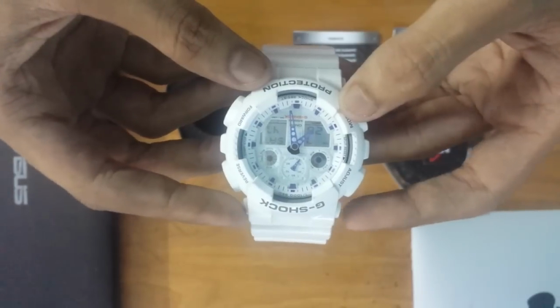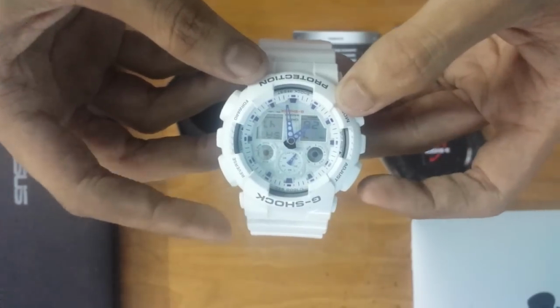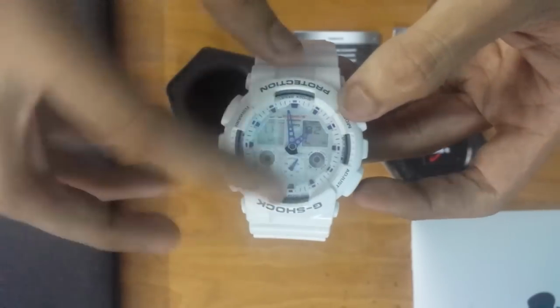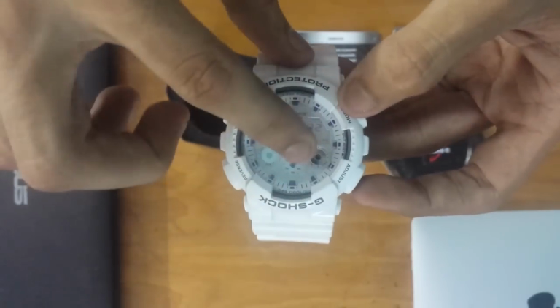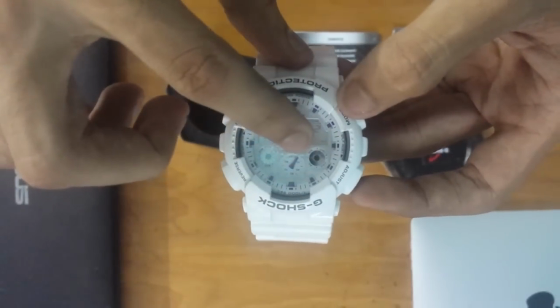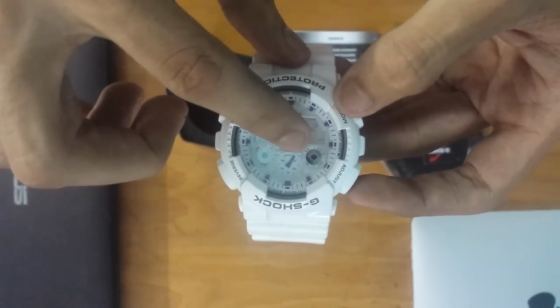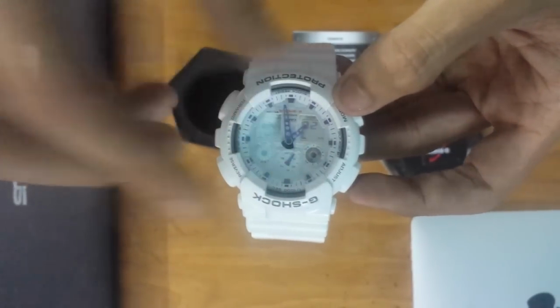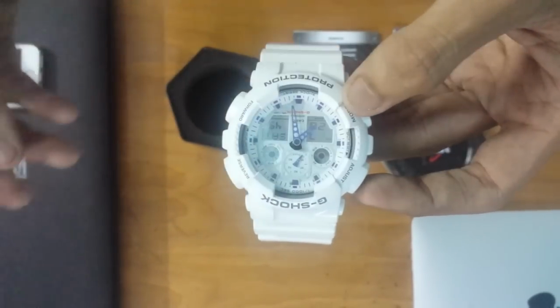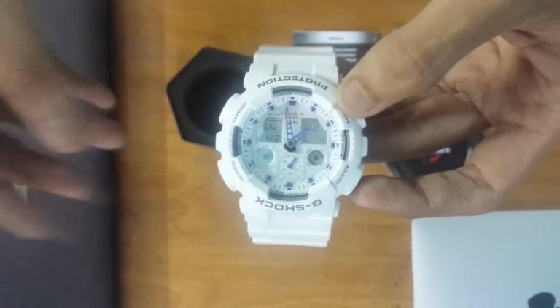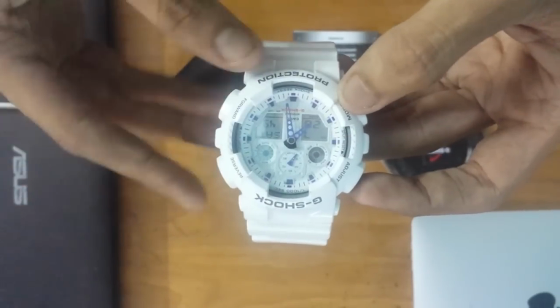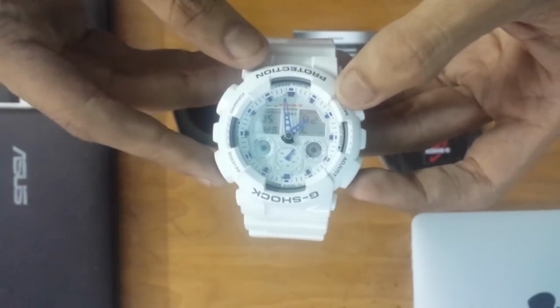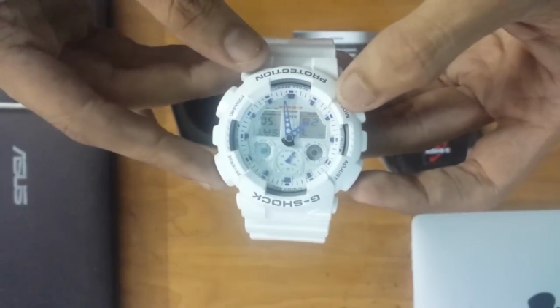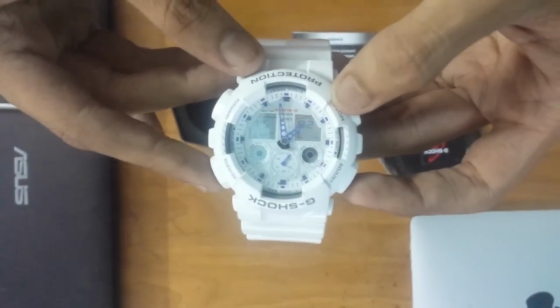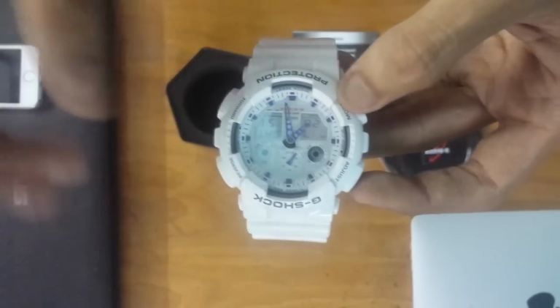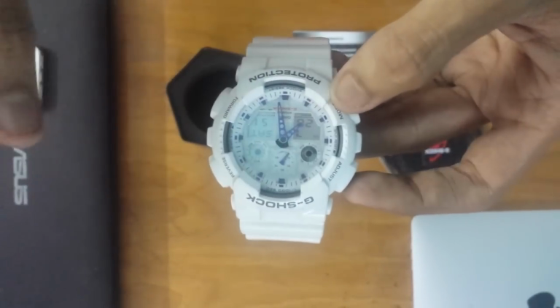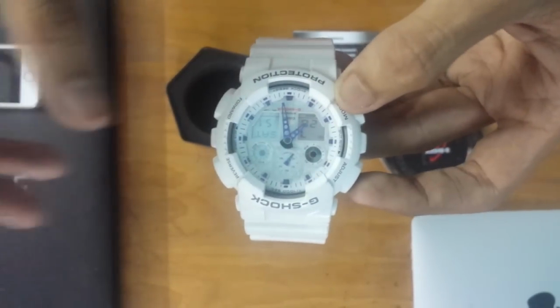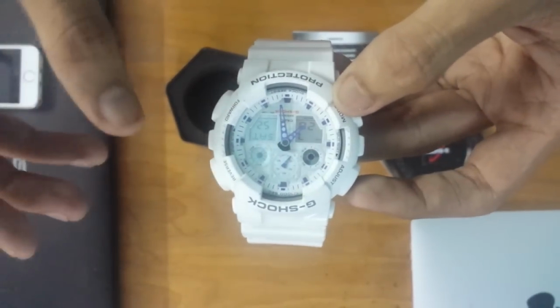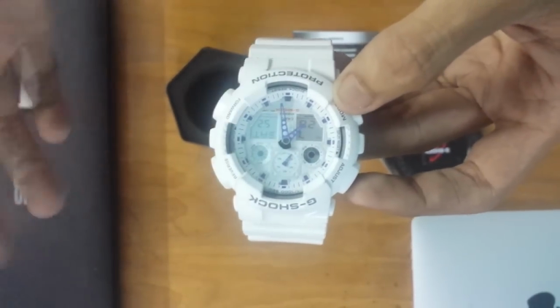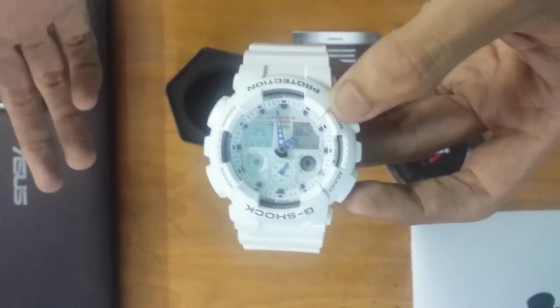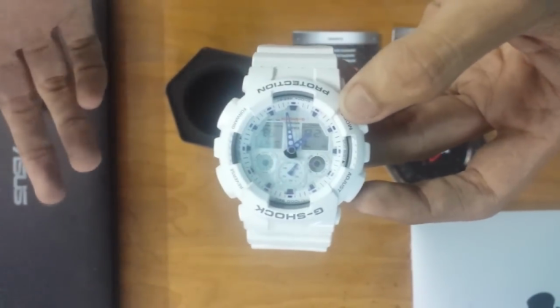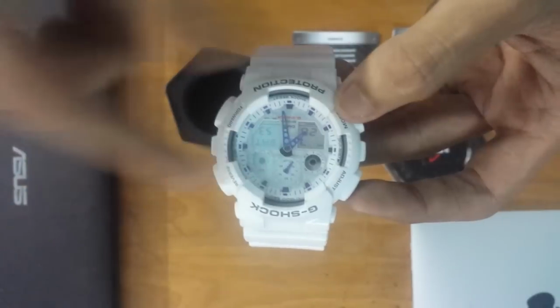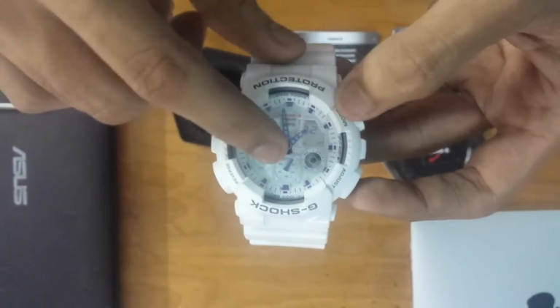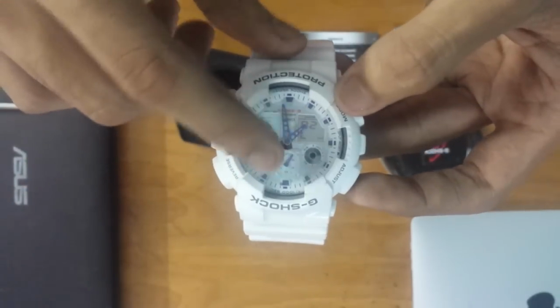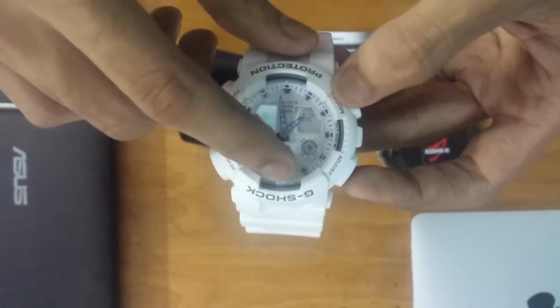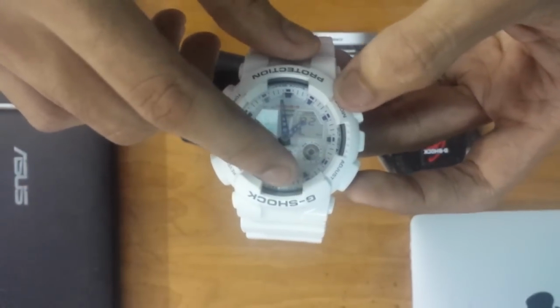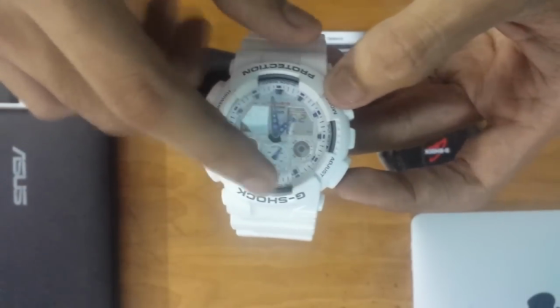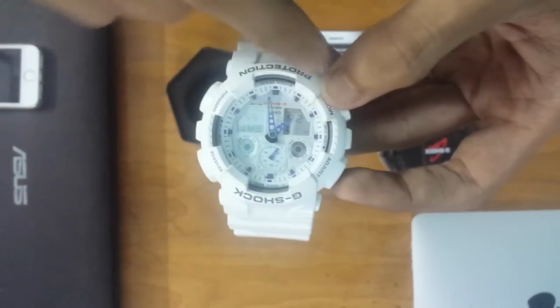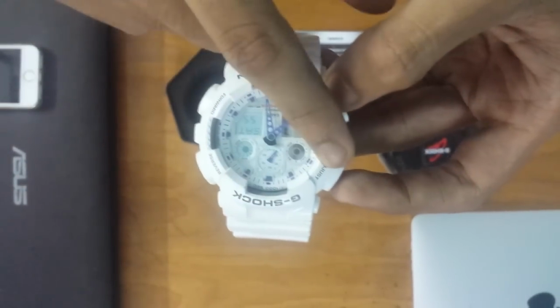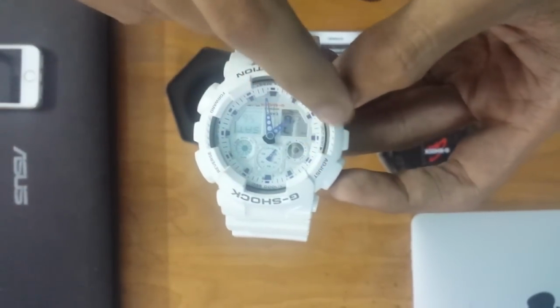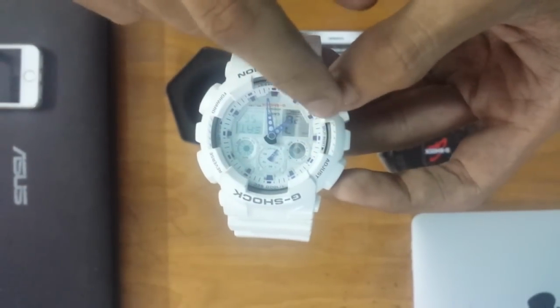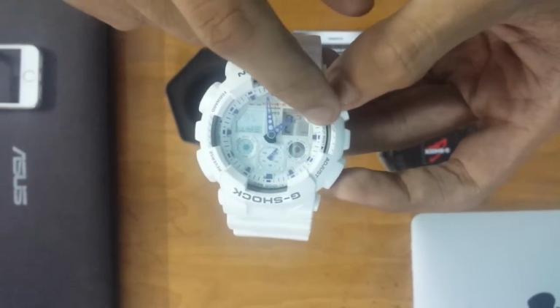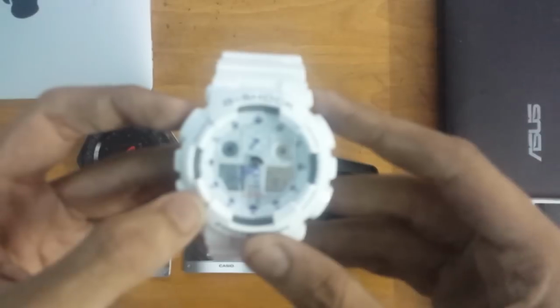Let me tell you about this thing — it has 4 features or compartments: signal, alarm, snooze, and automatic light.